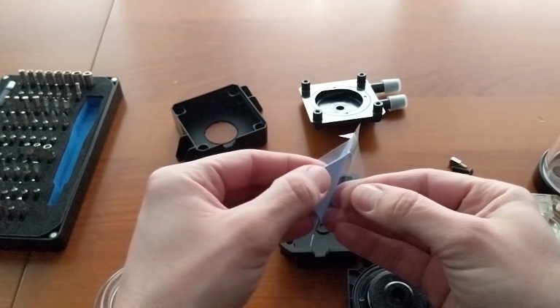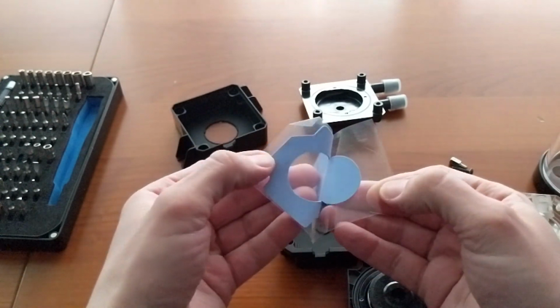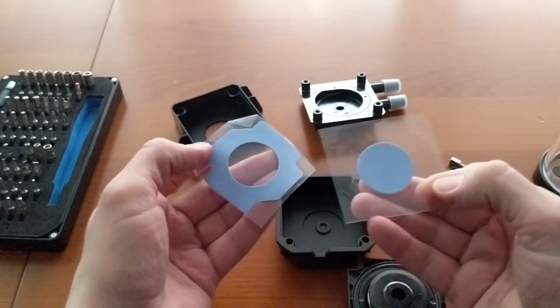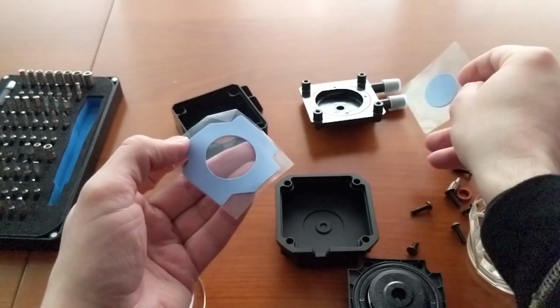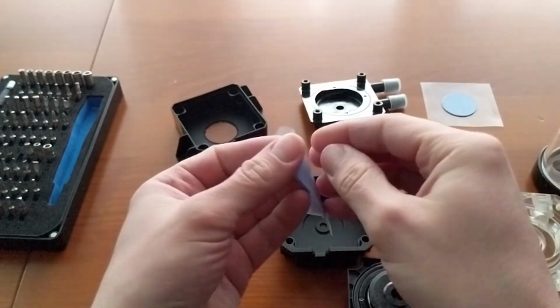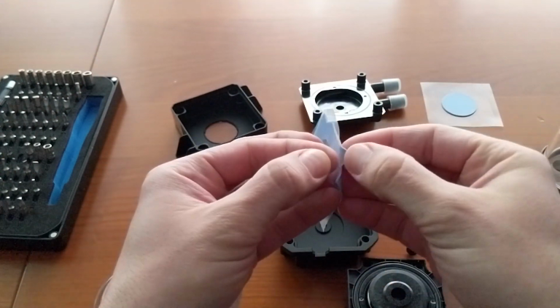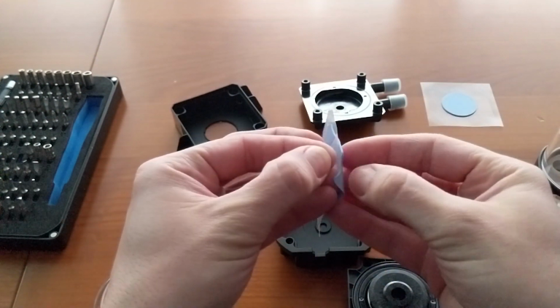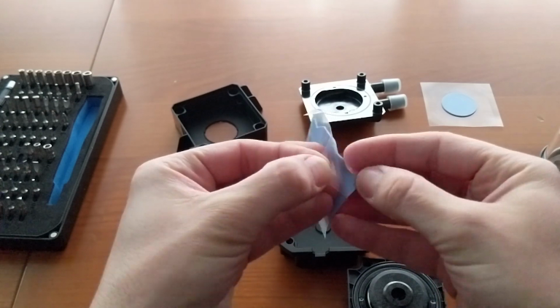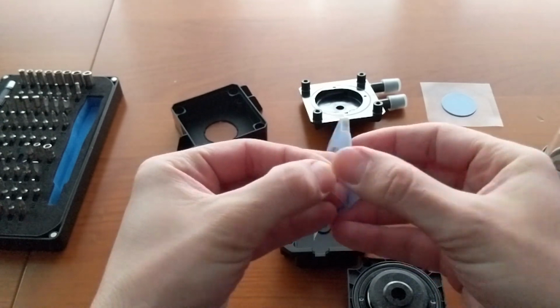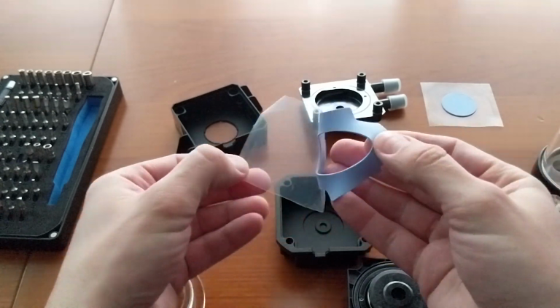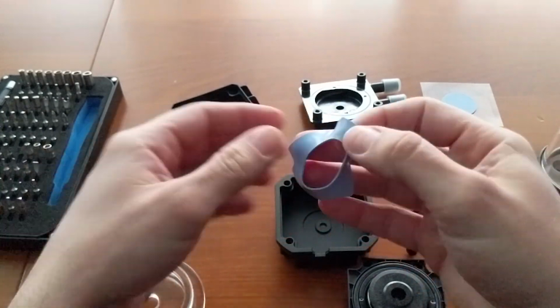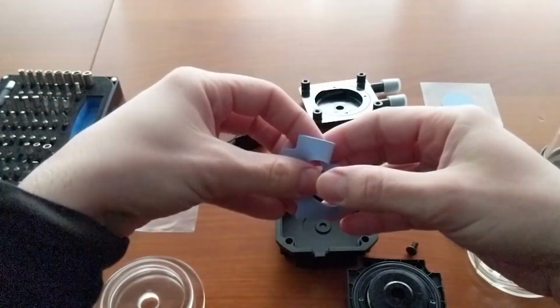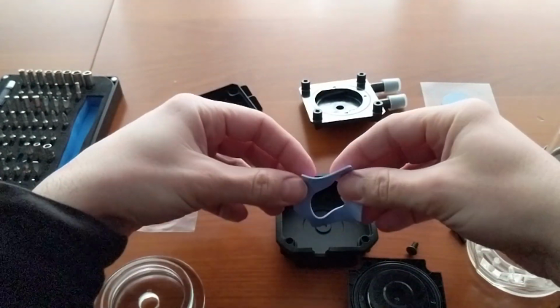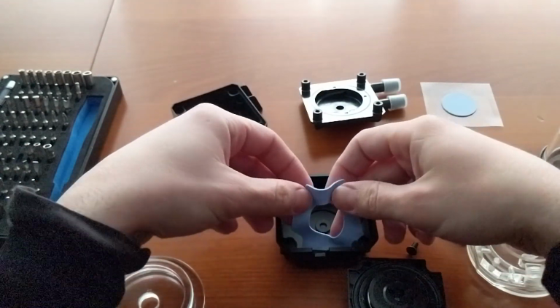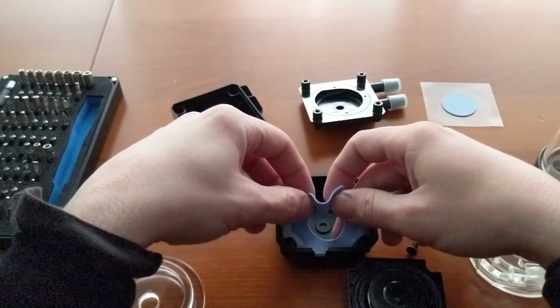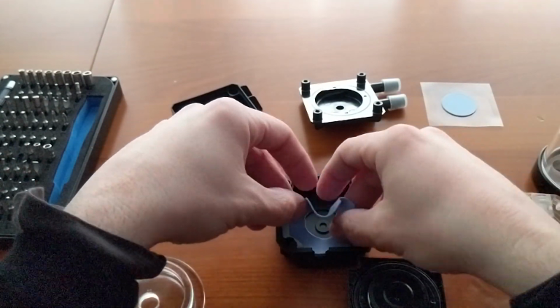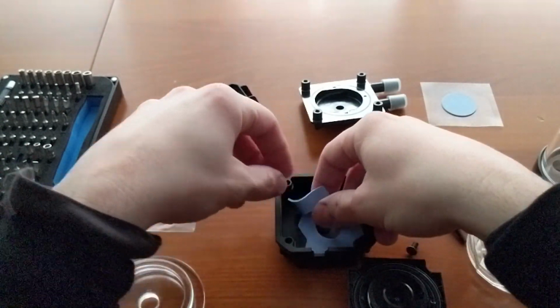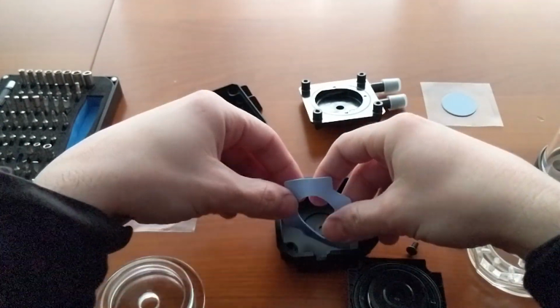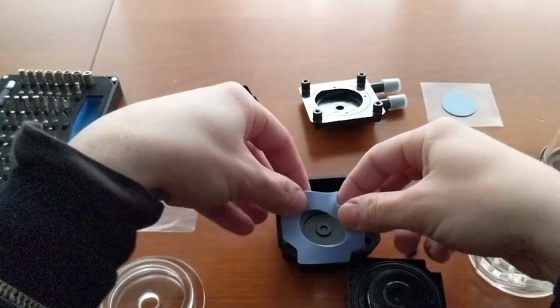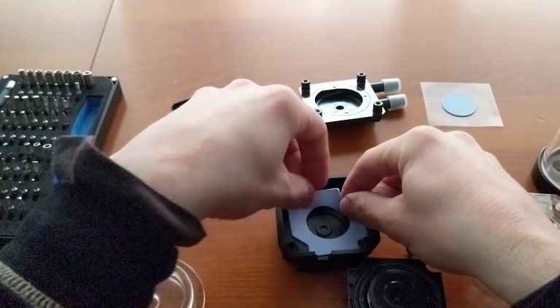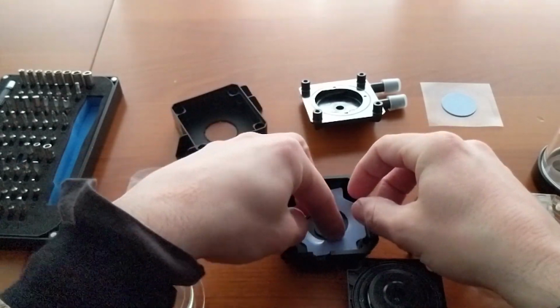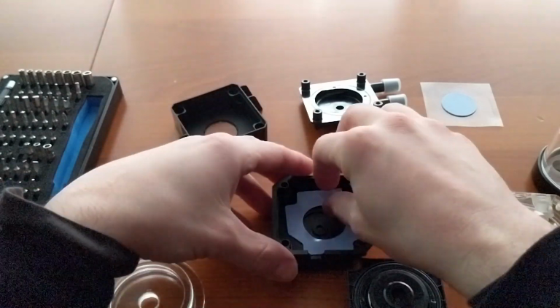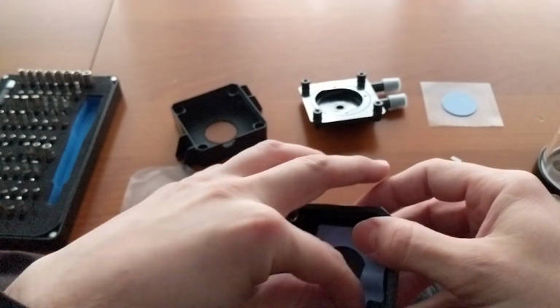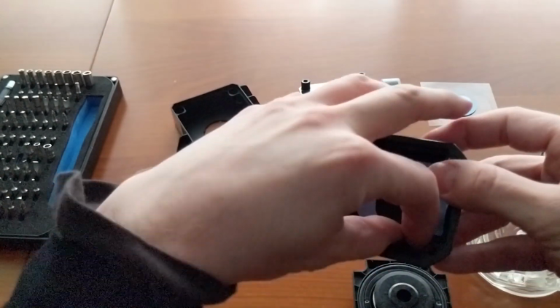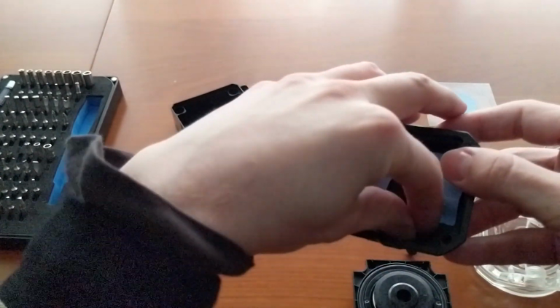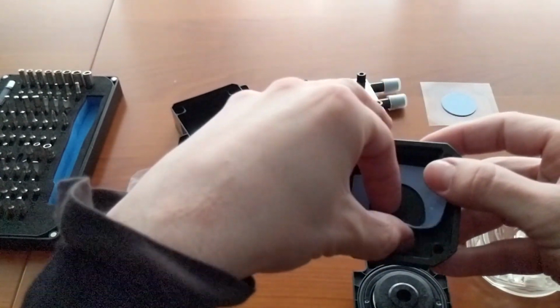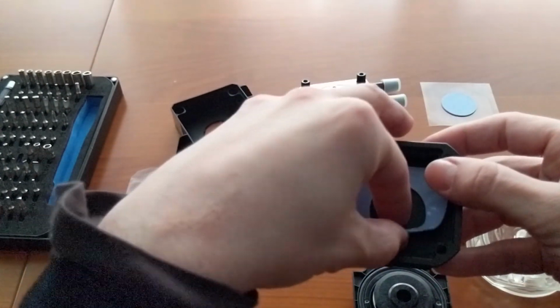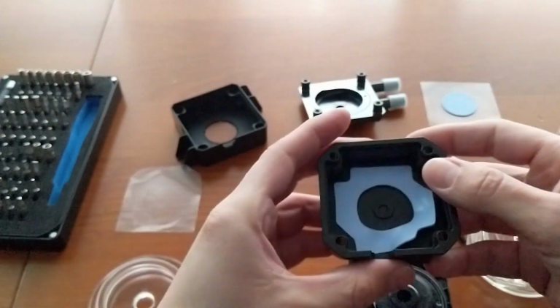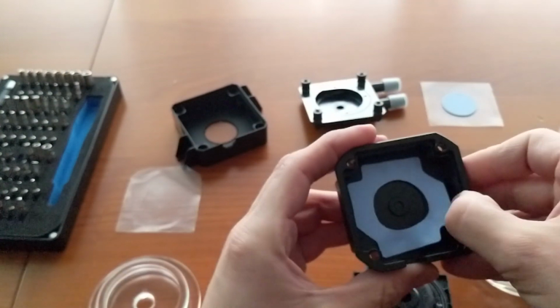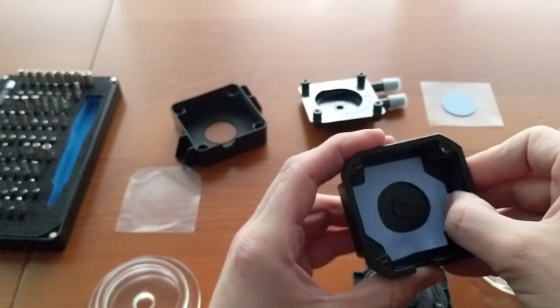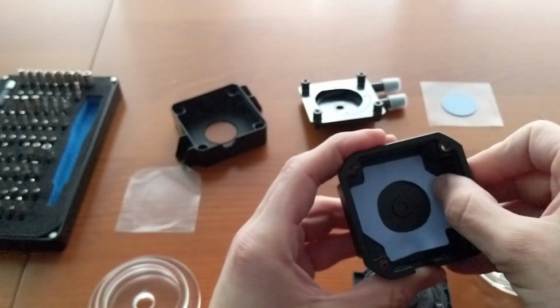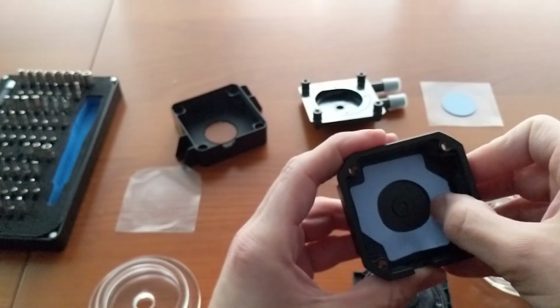Step number two. Install the Protein top on the pump main motor housing. Add the thermal pad on the bottom and secure the pump cover with the four screws you have taken apart before.